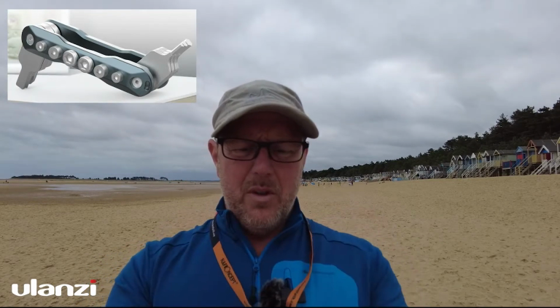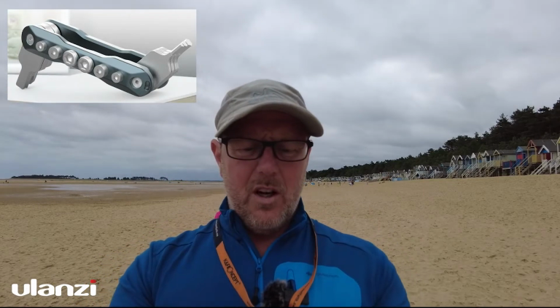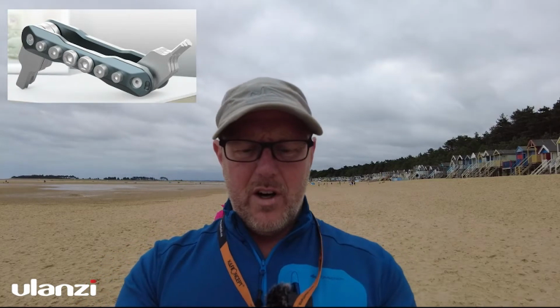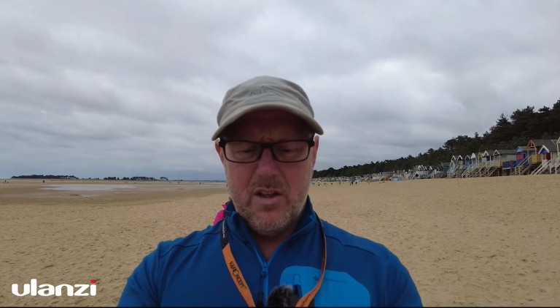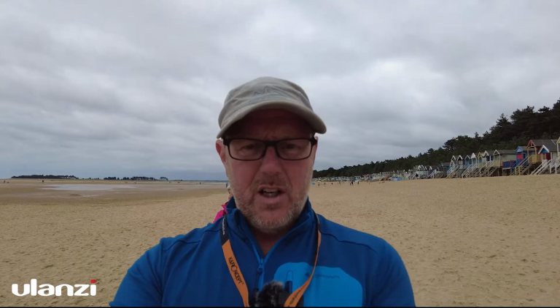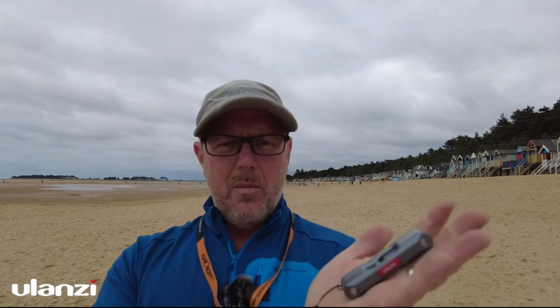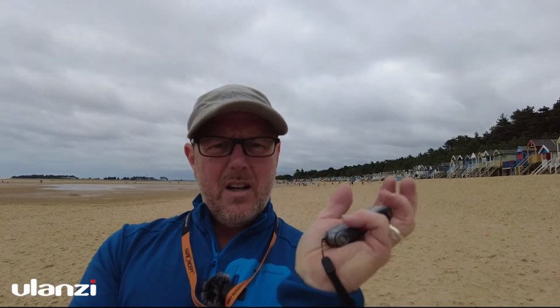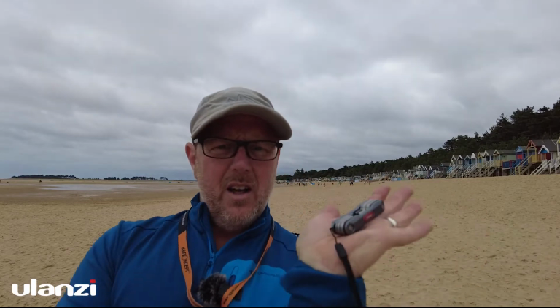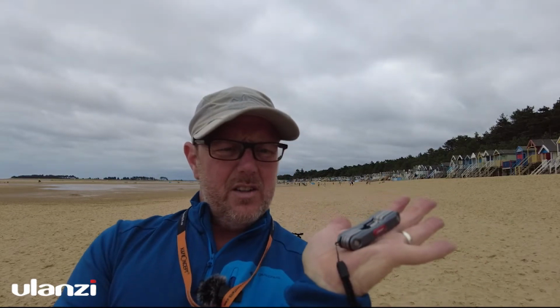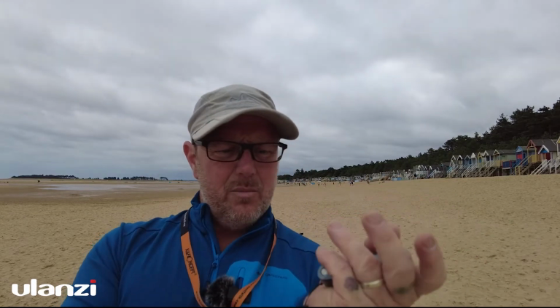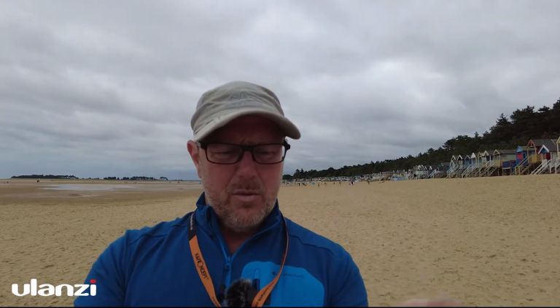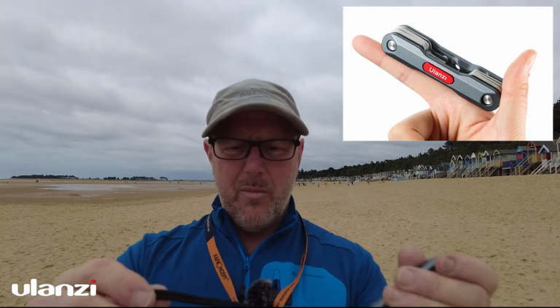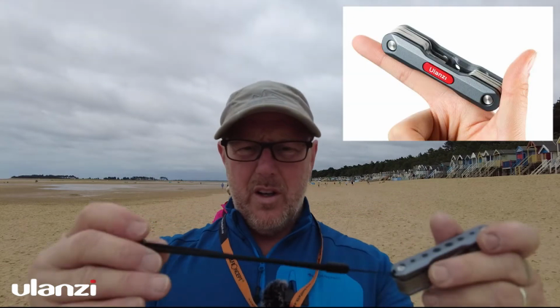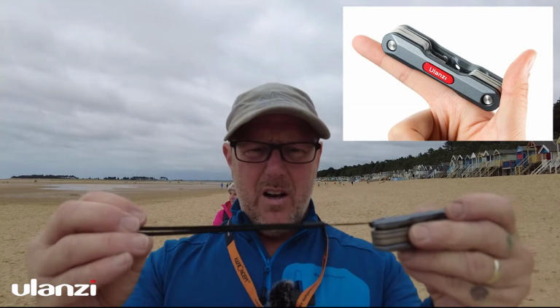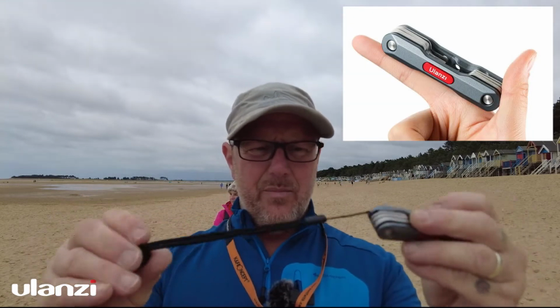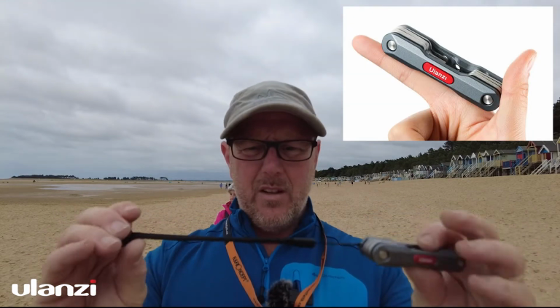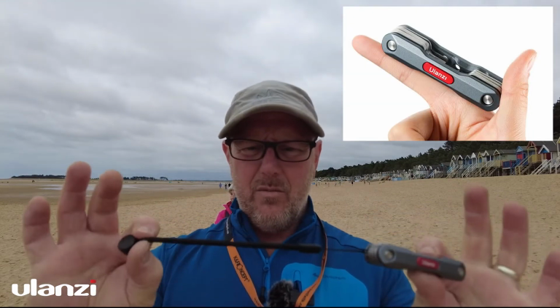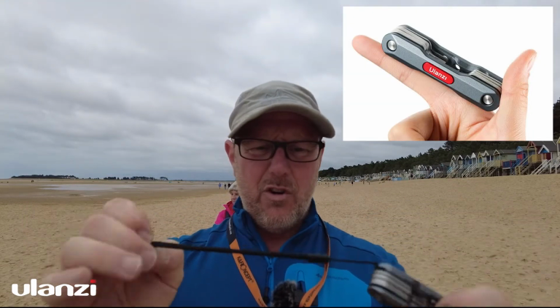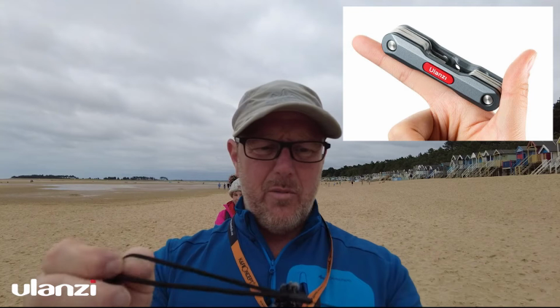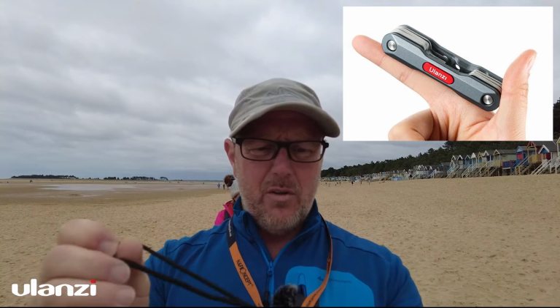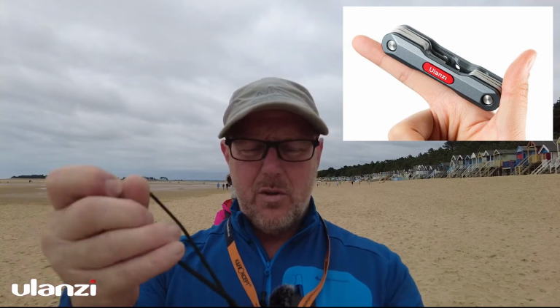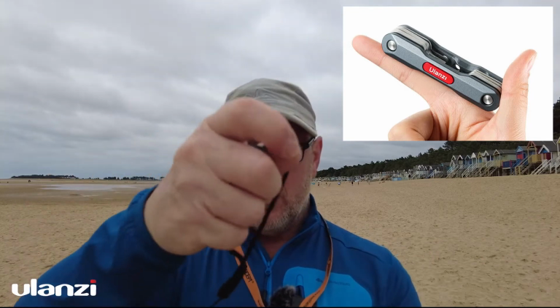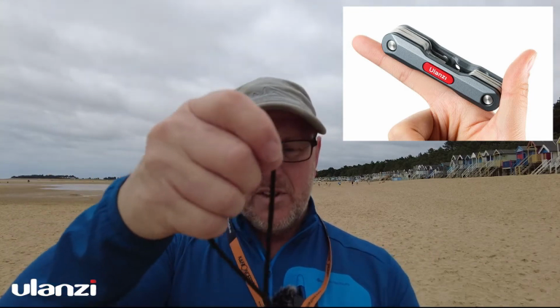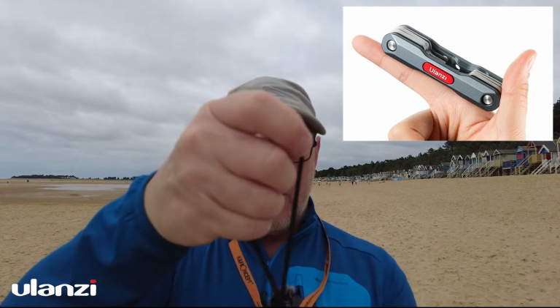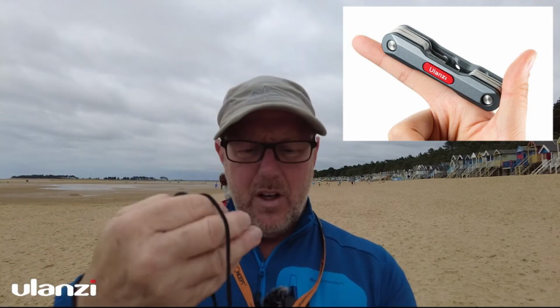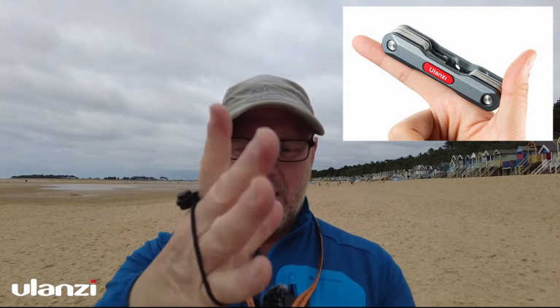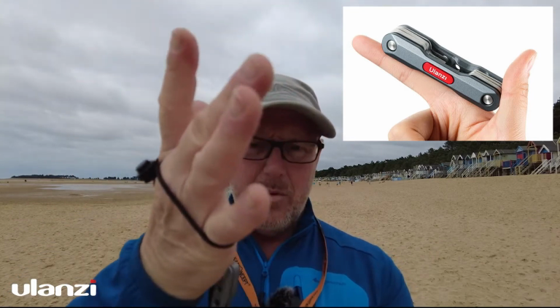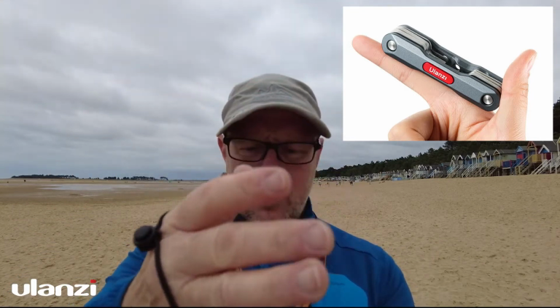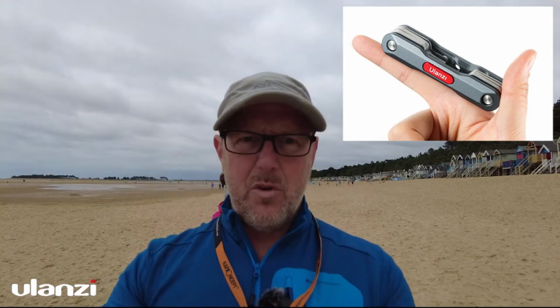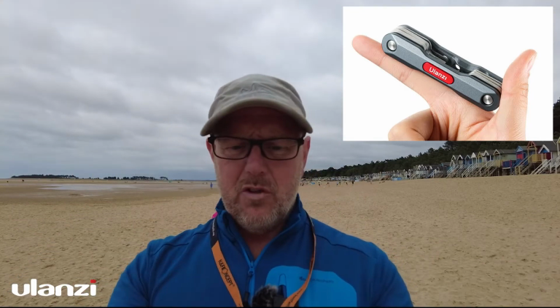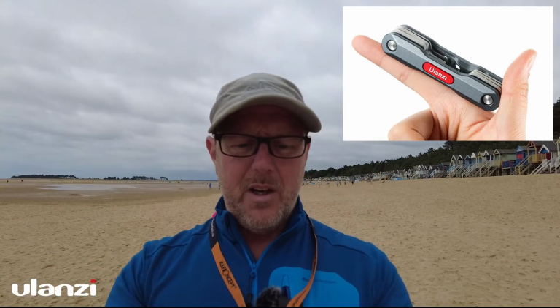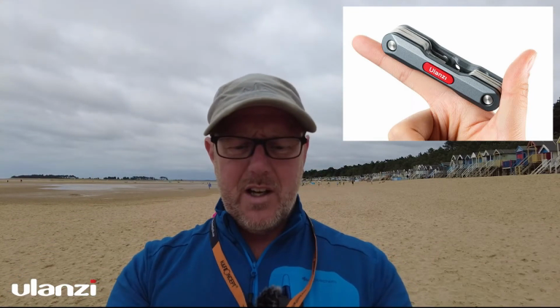It's a tiny little wrench — you can see it in the palm of my hand, it's pretty small. I've put a wrist strap on it myself just so I've got something to hang it on, keep it on my wrist, and save me from losing it or dropping it in the sand.